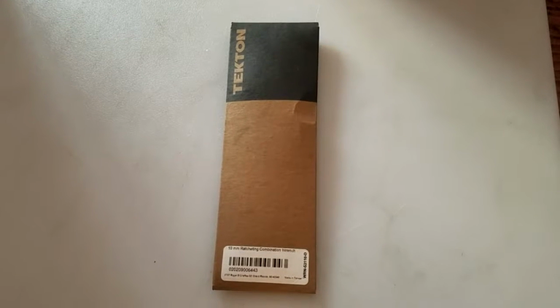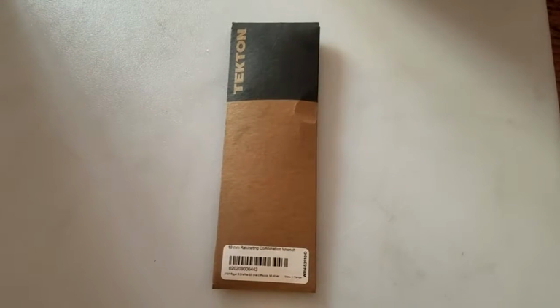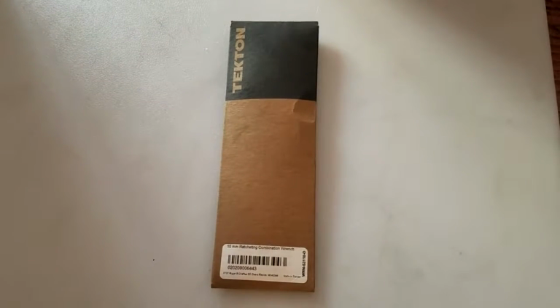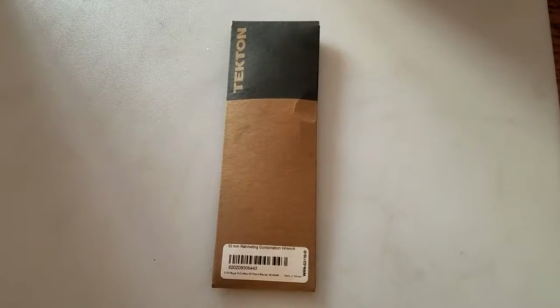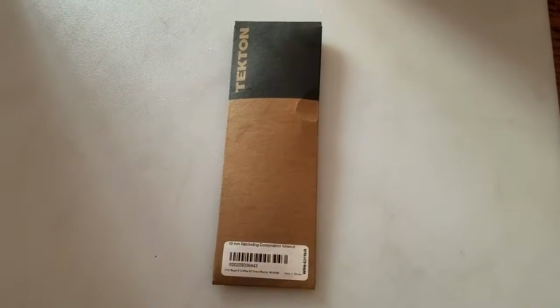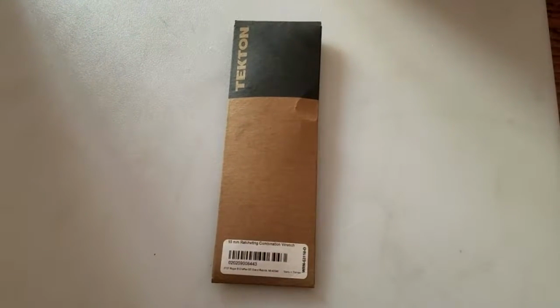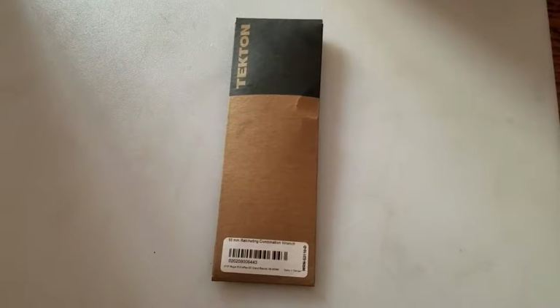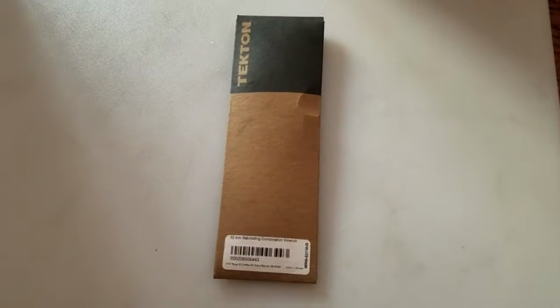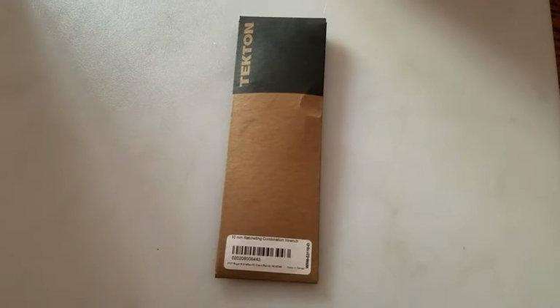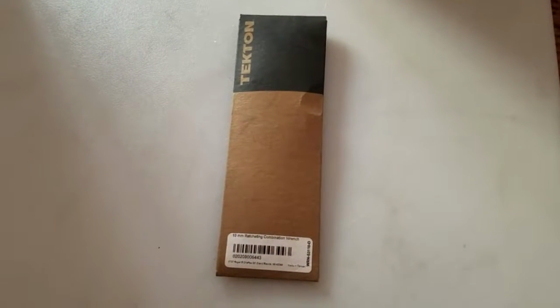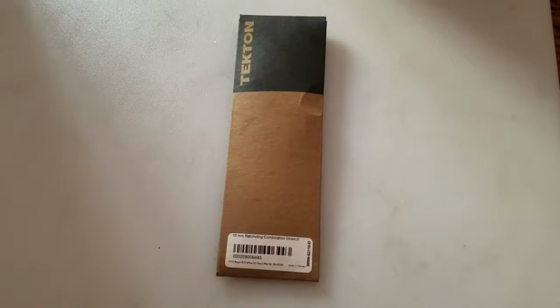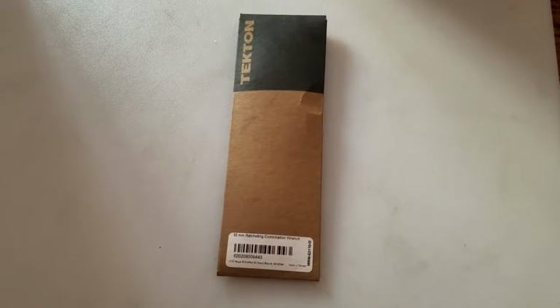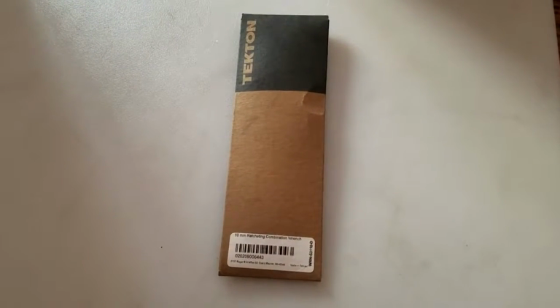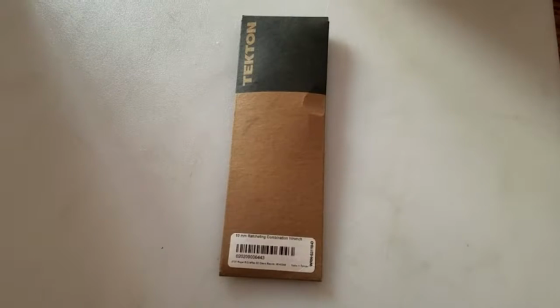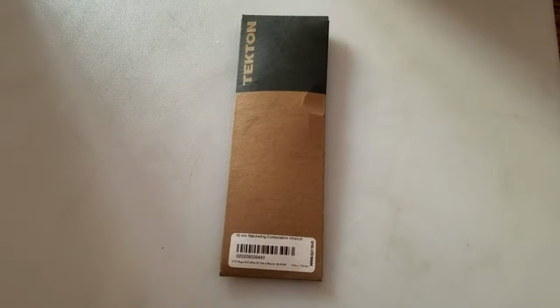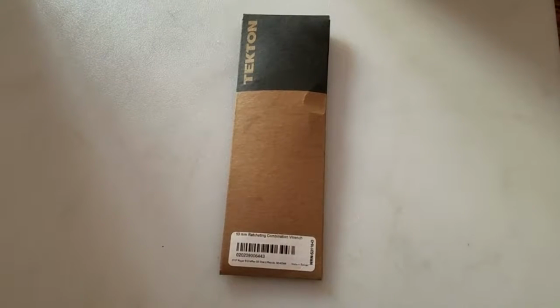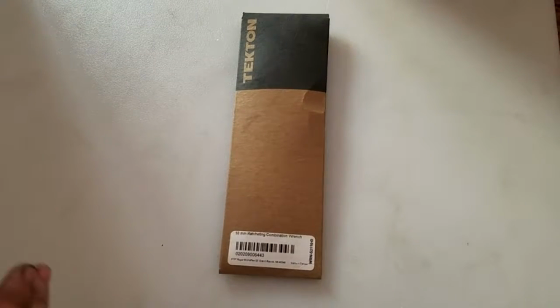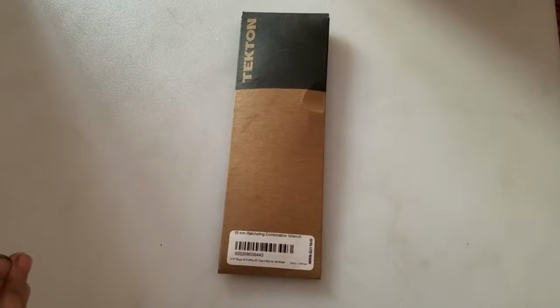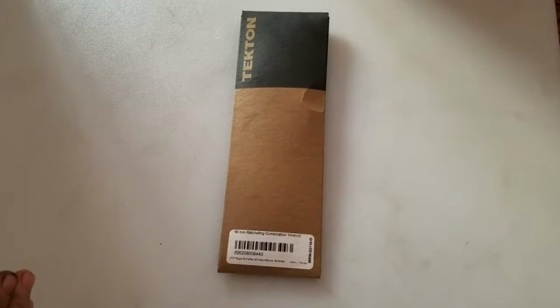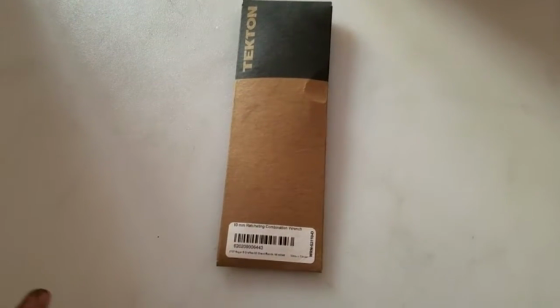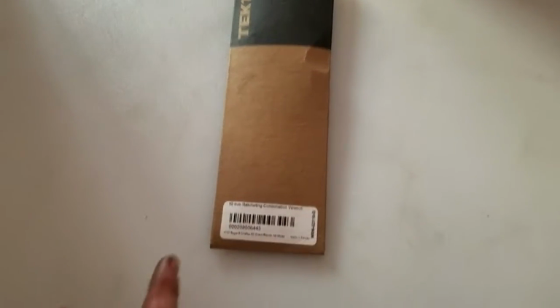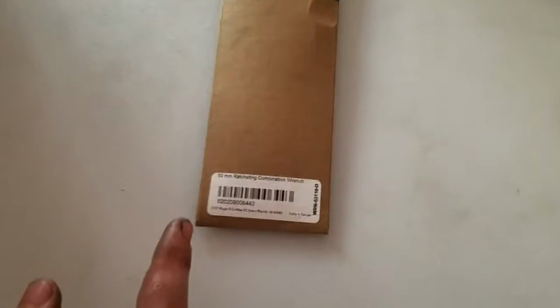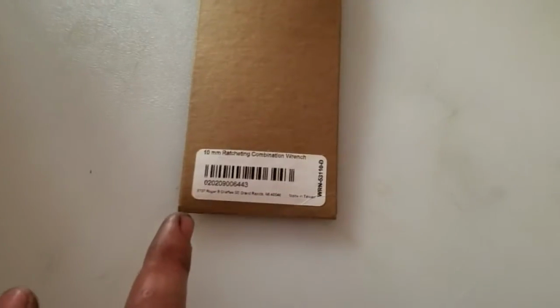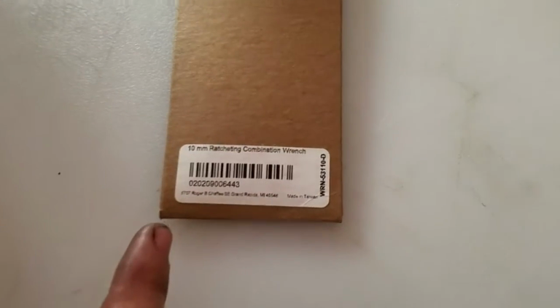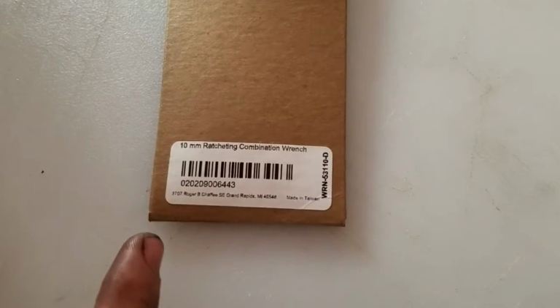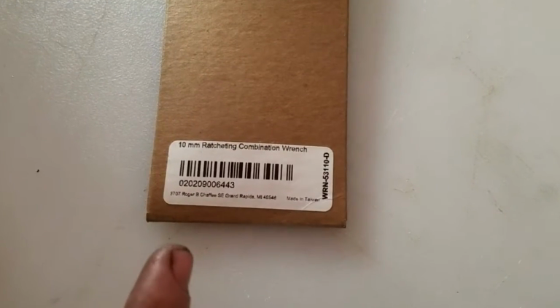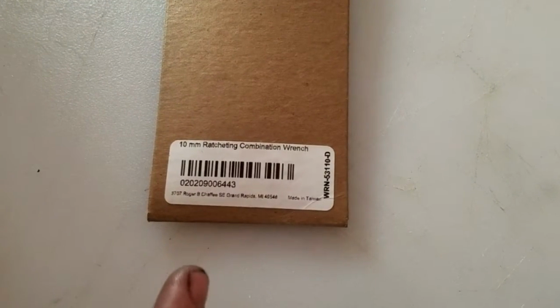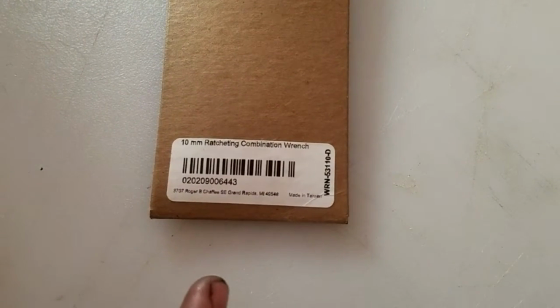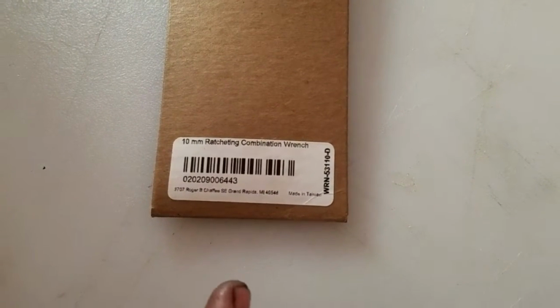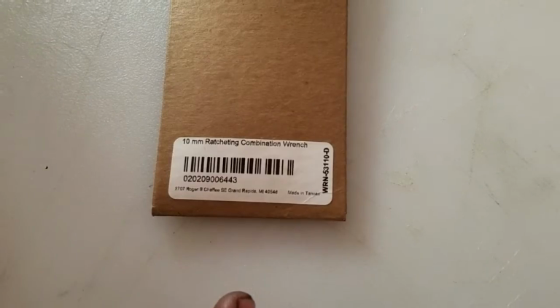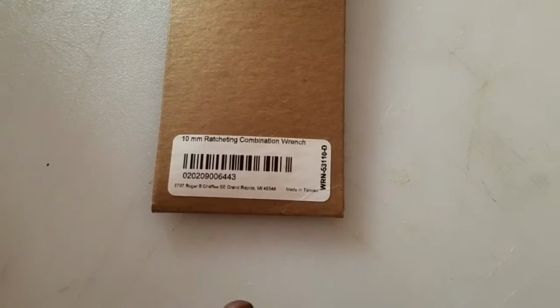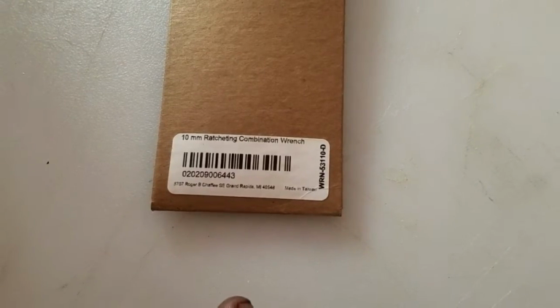Hello everybody out there in YouTube land. Today we are going to be unboxing the Tekton 10mm ratcheting combination wrench.